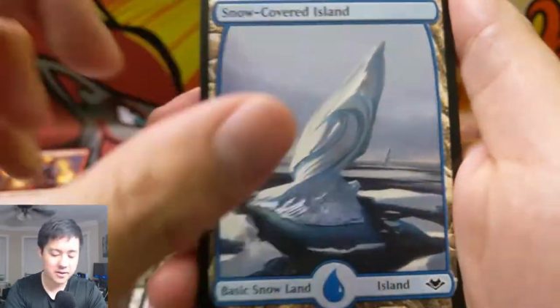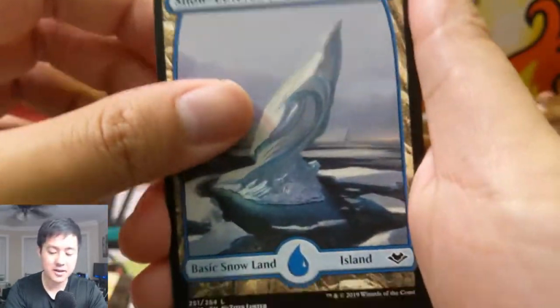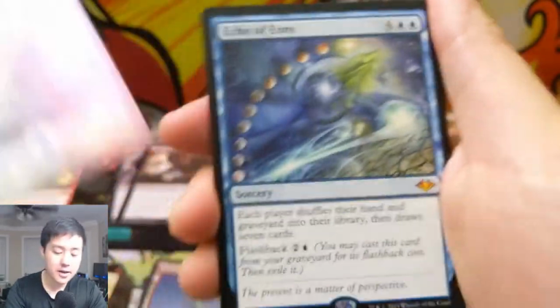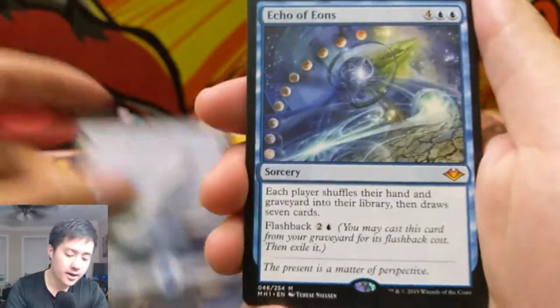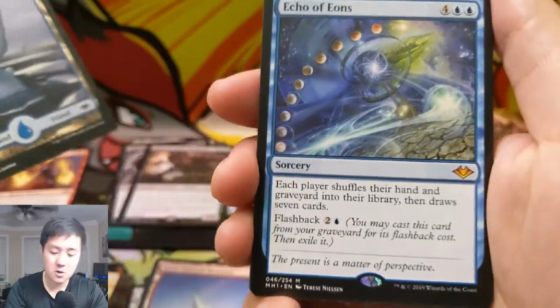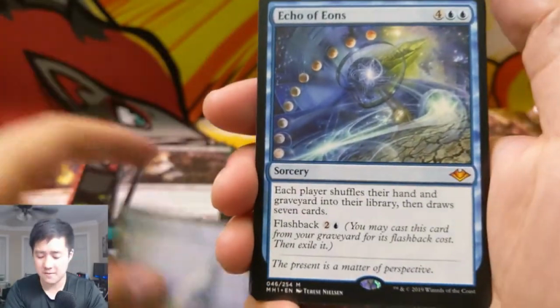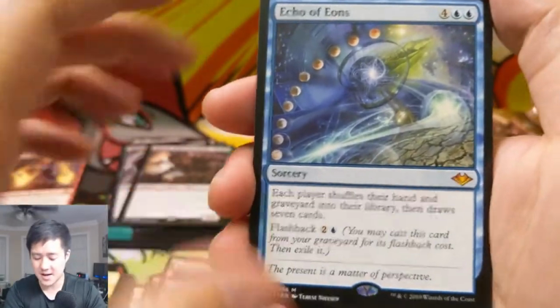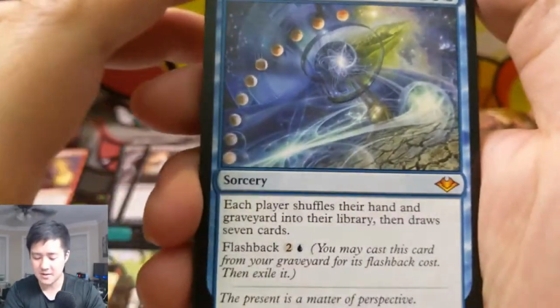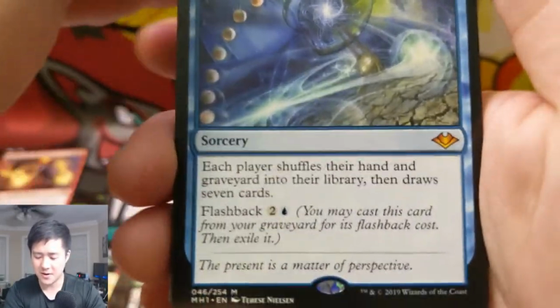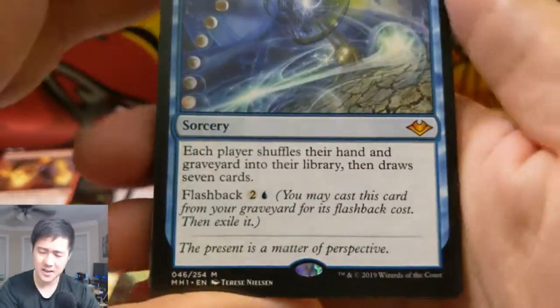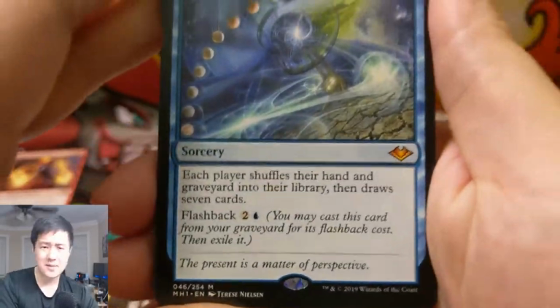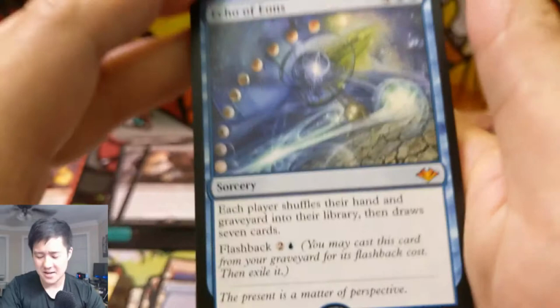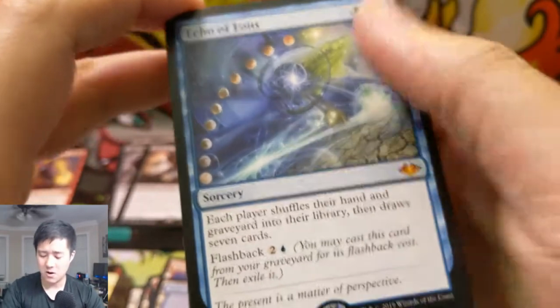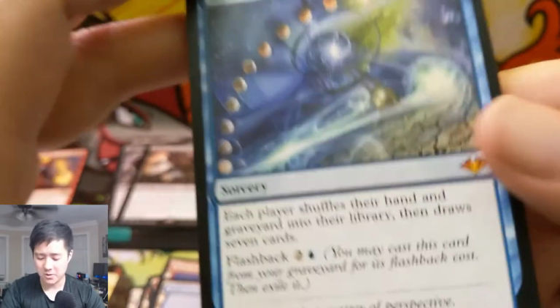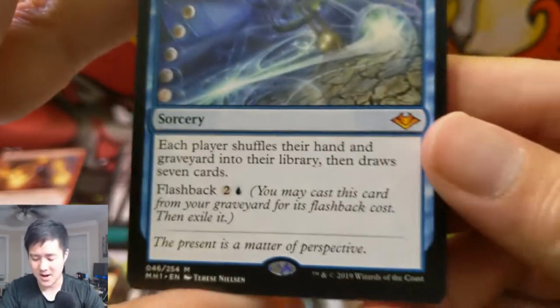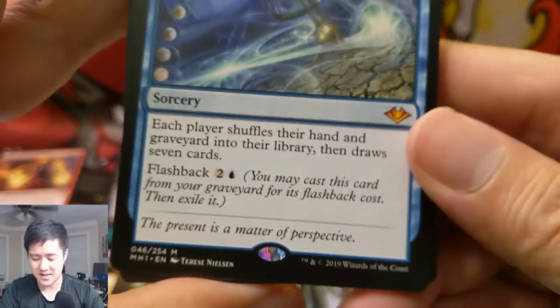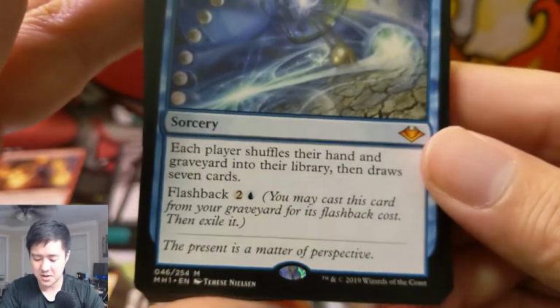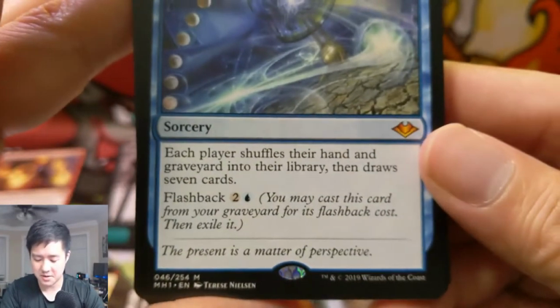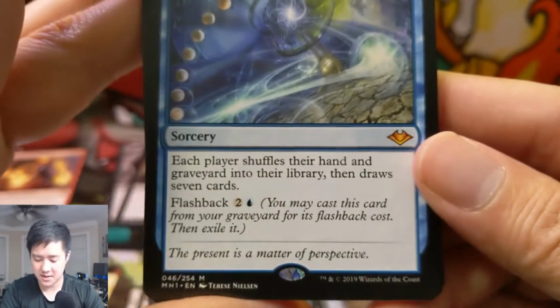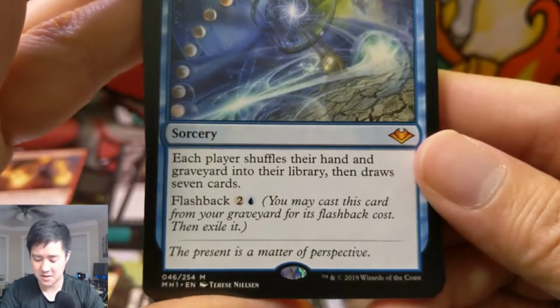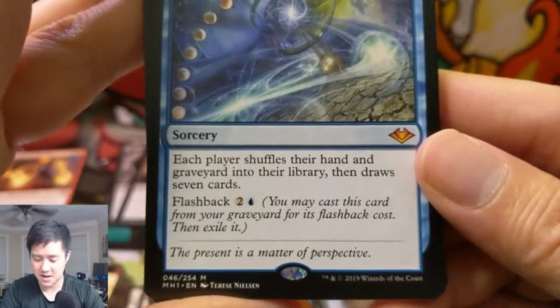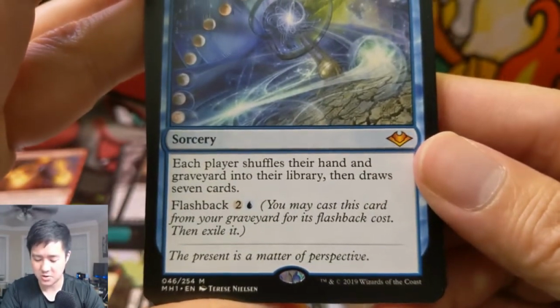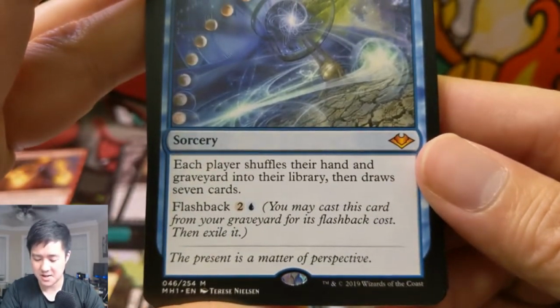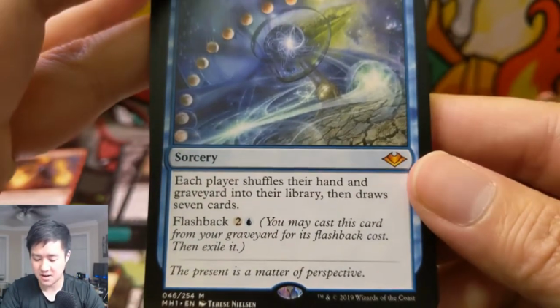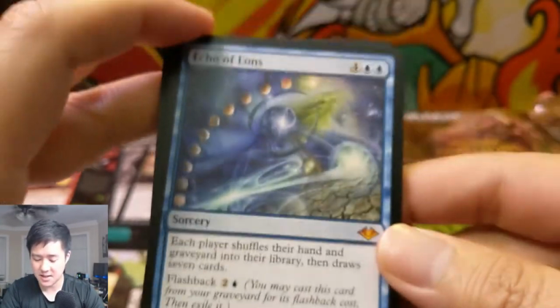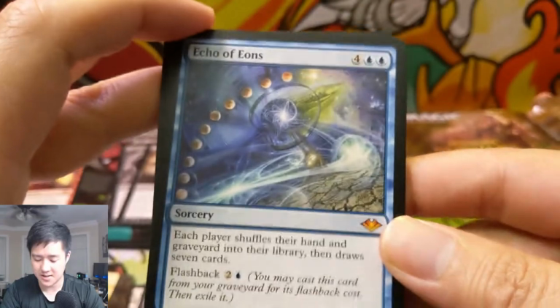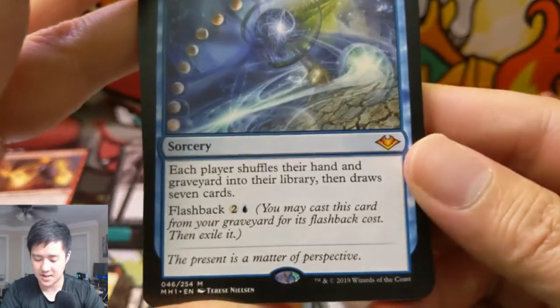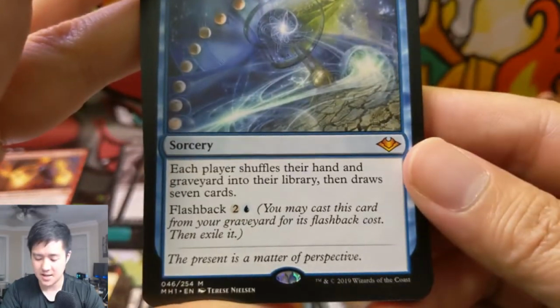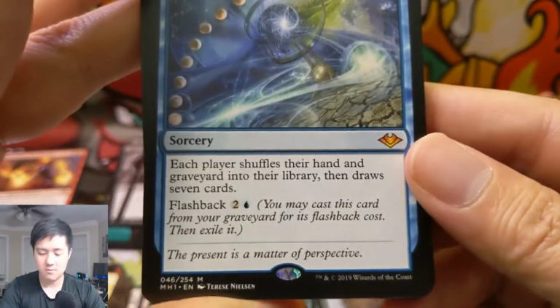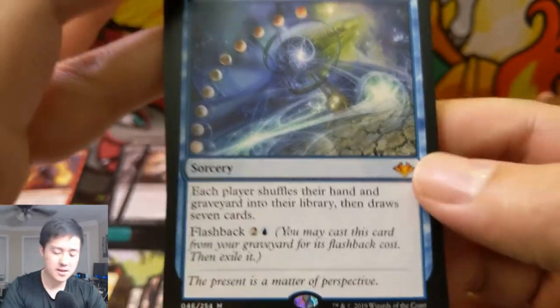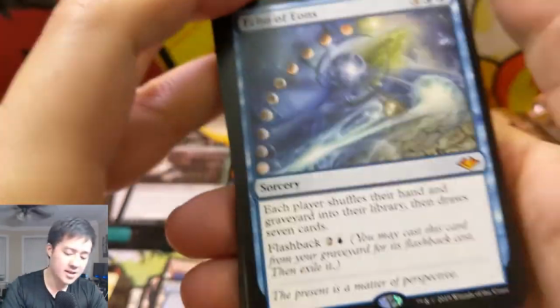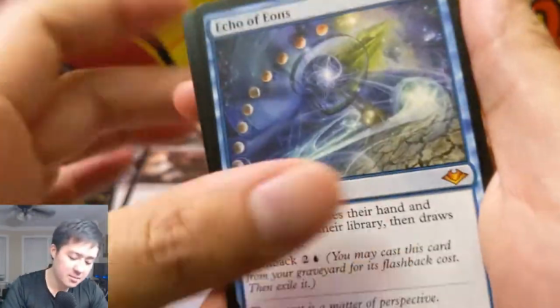Another Echoes of Eons mythic — wow, we're getting a lot of mythics, where are those horizon lands? Each player shuffles their deck and graveyard into the library then draws seven cards, kind of like resetting the hands and libraries. Not sure why that'd be useful.